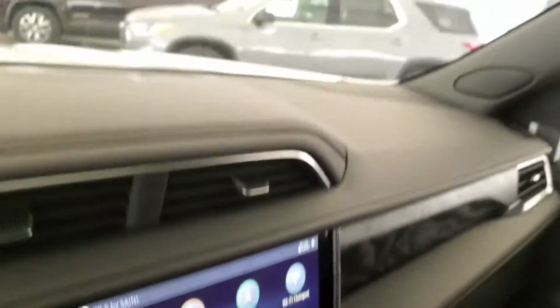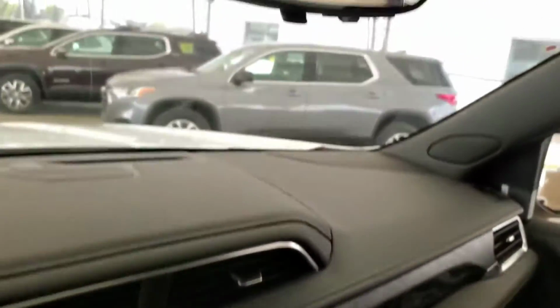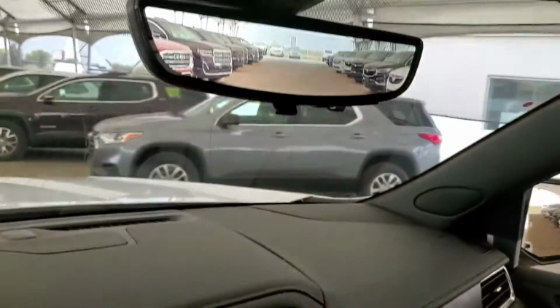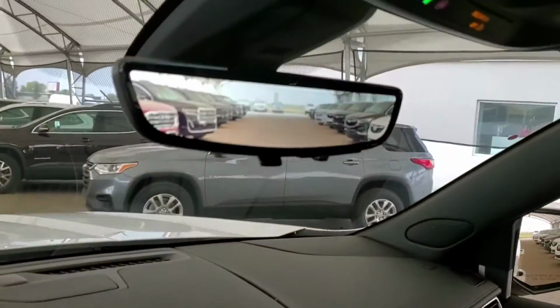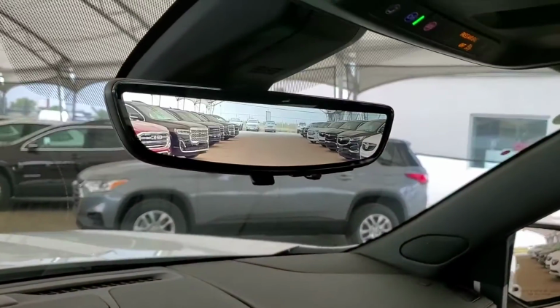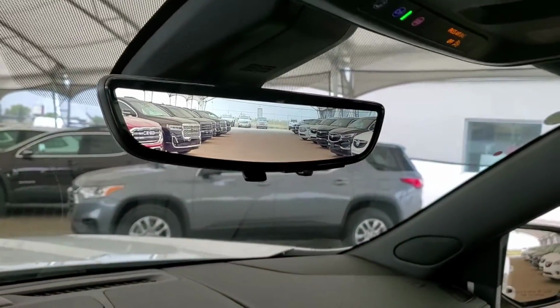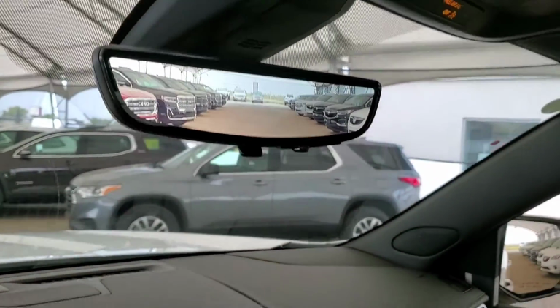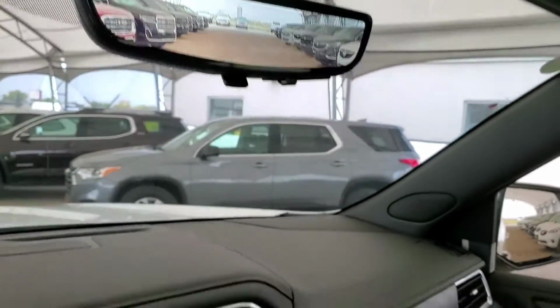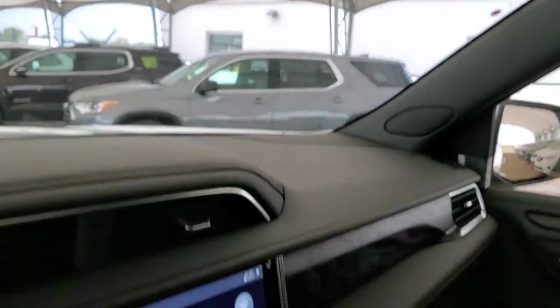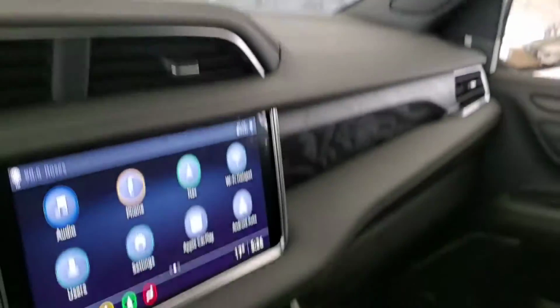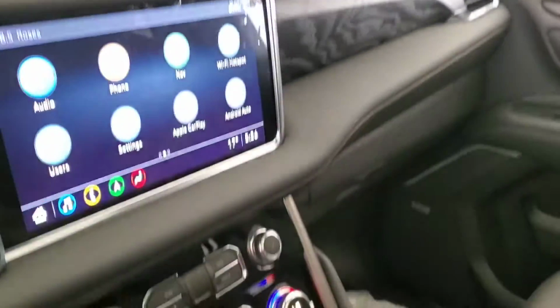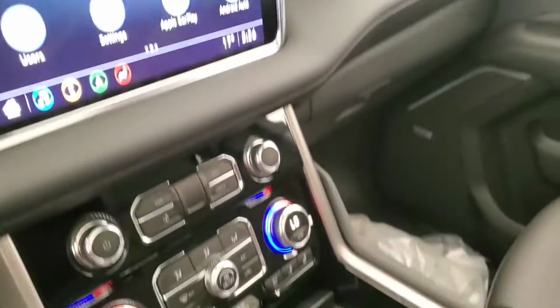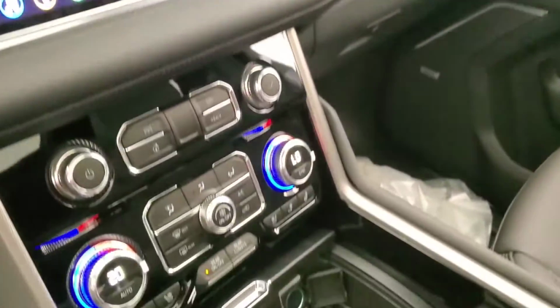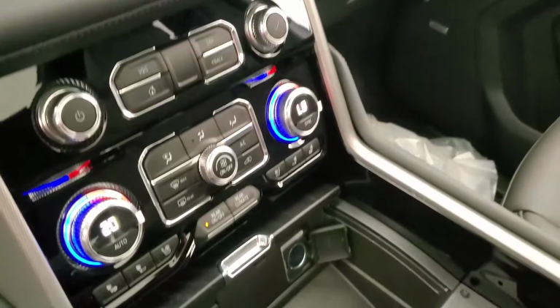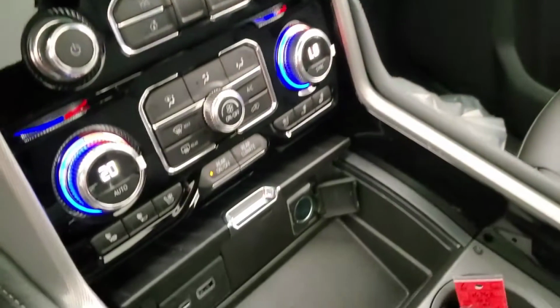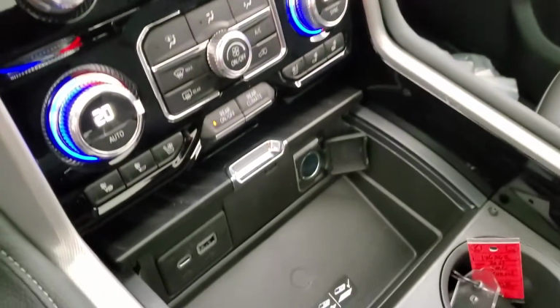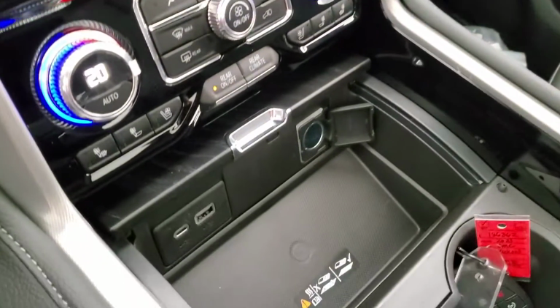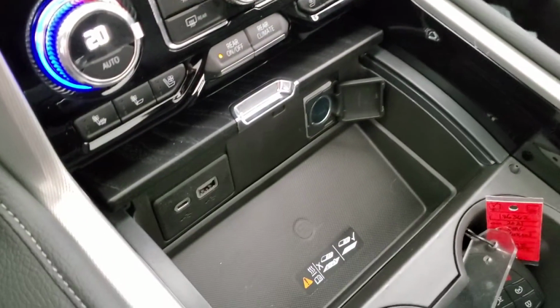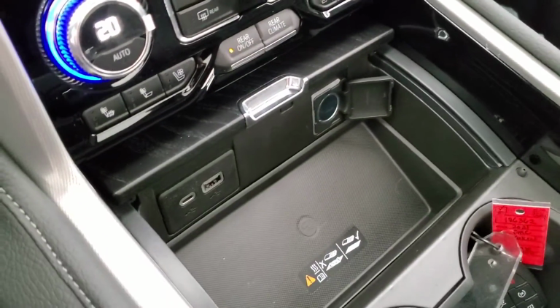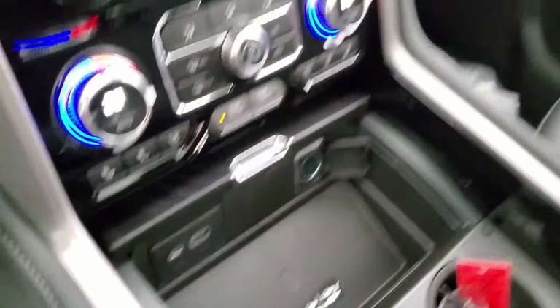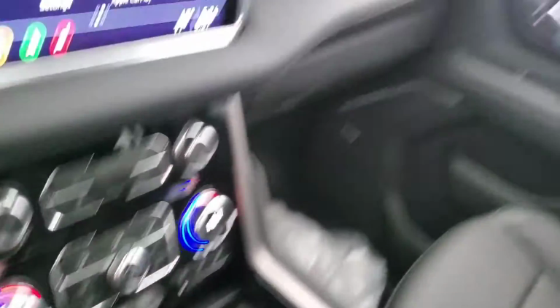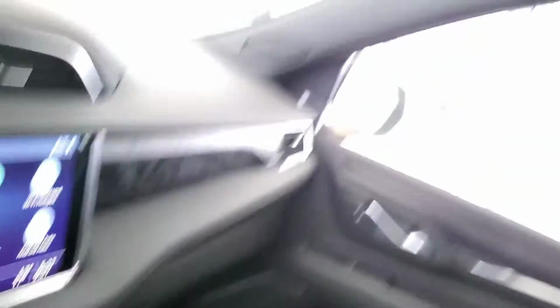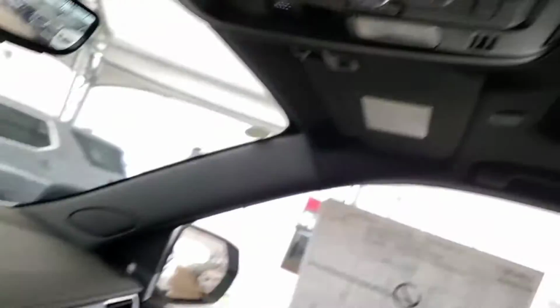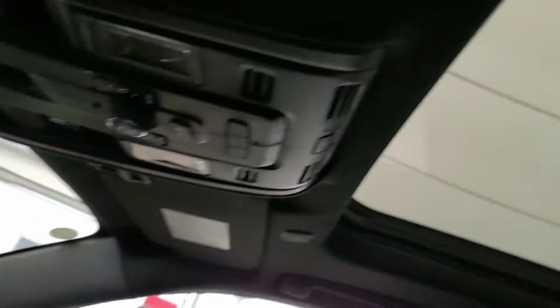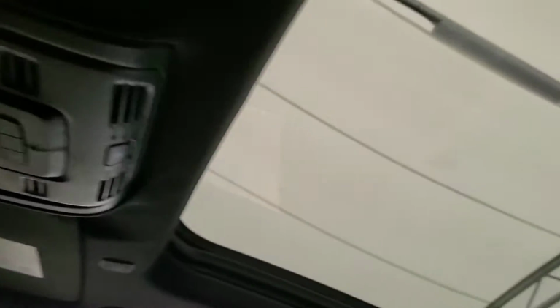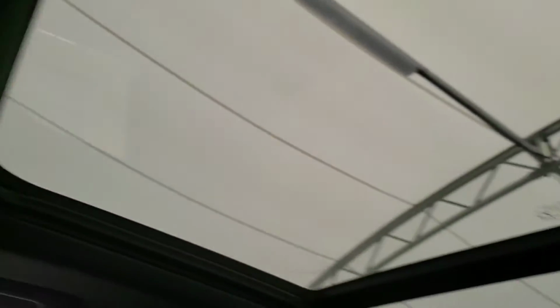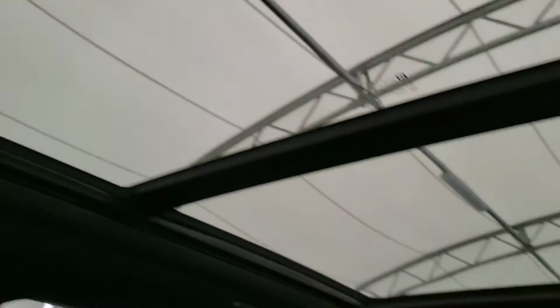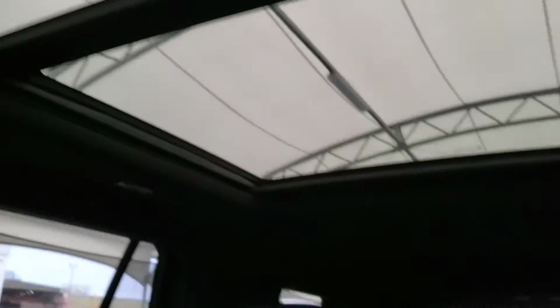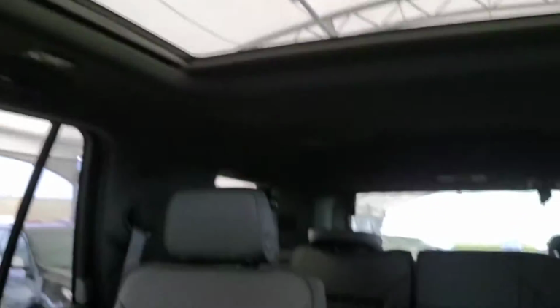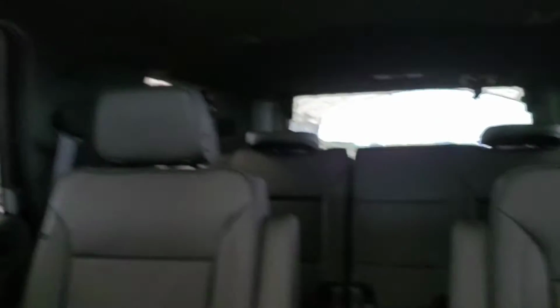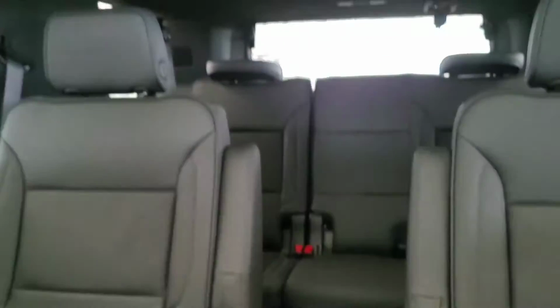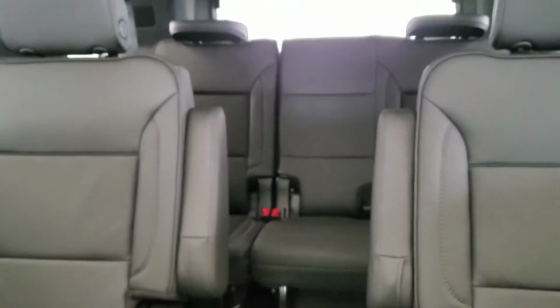Rear View Mirror Camera, Heated and Cooled Front Seats, Wireless Charging, Panoramic Sunroof, and Leather Seating for 7.